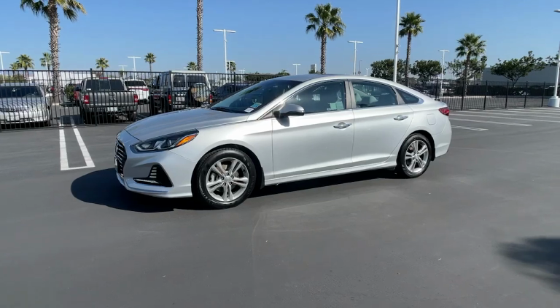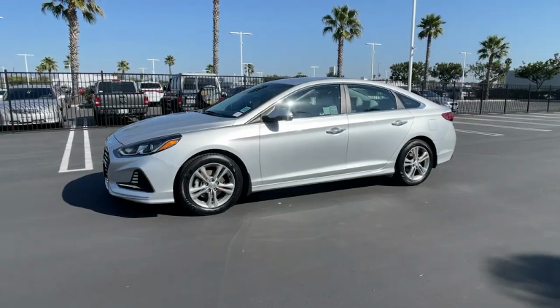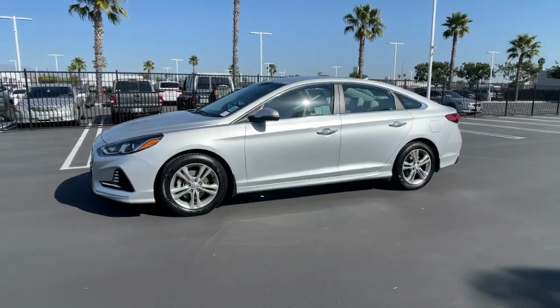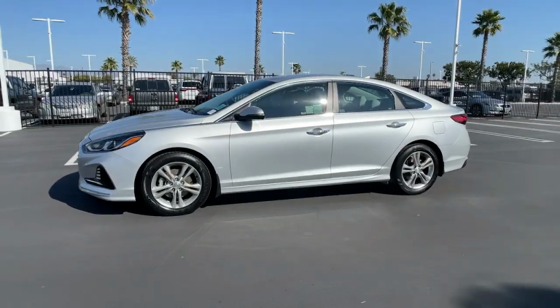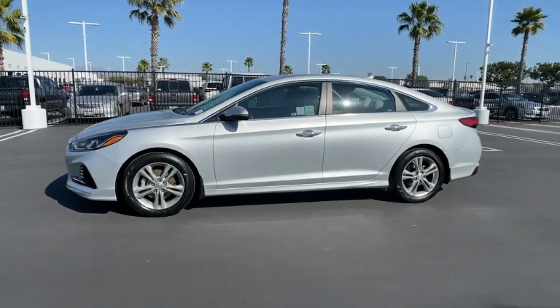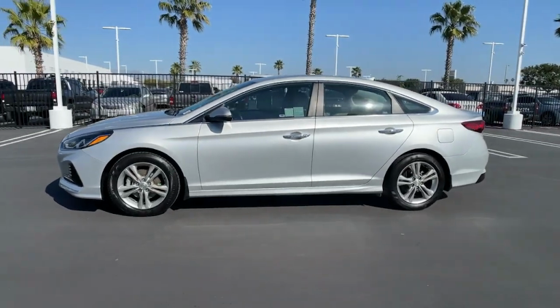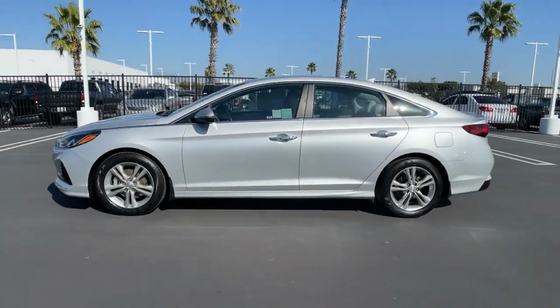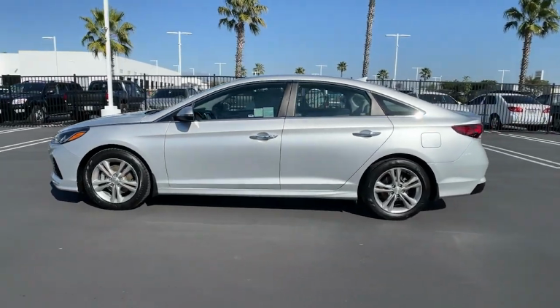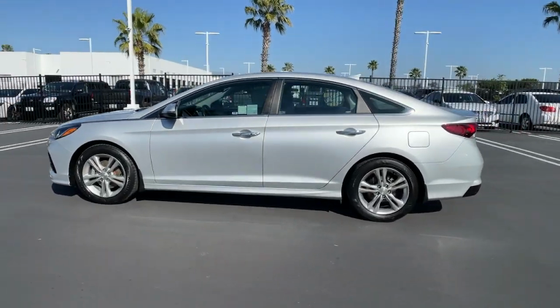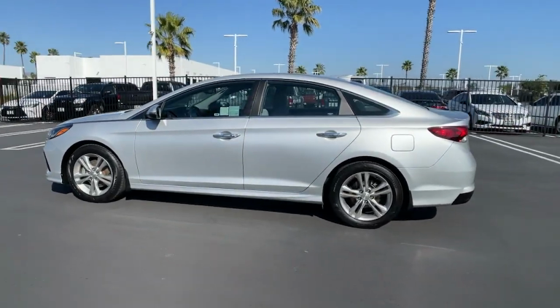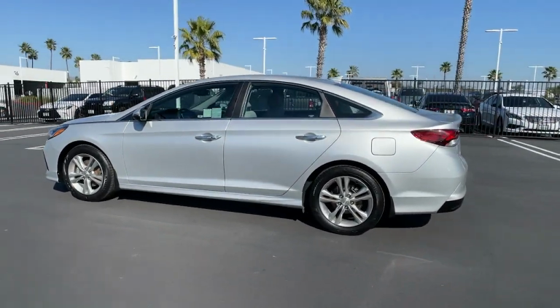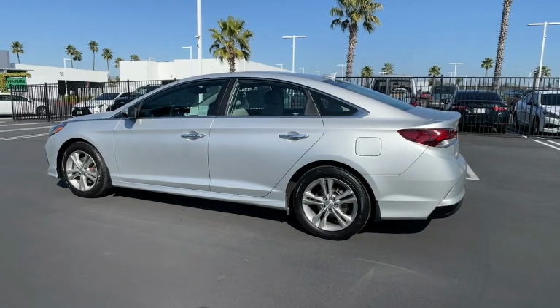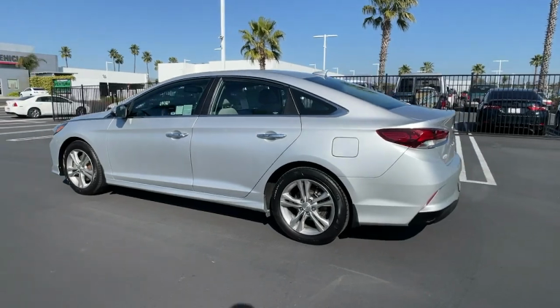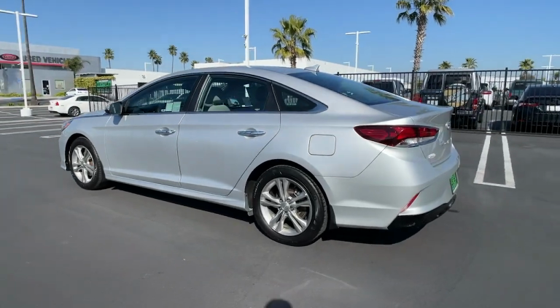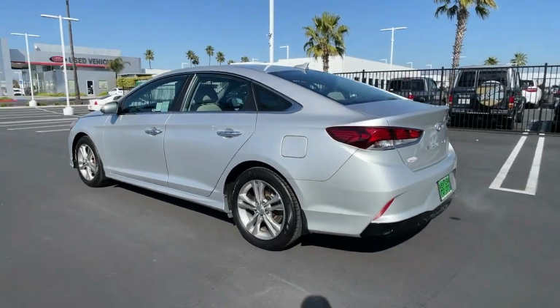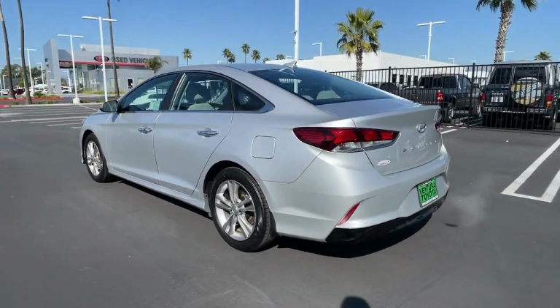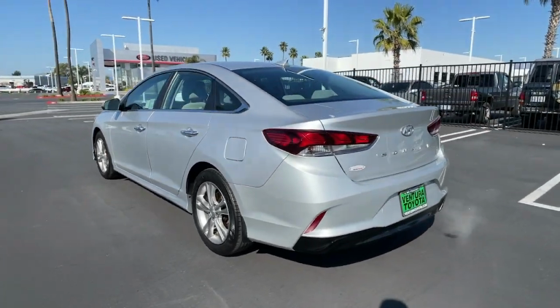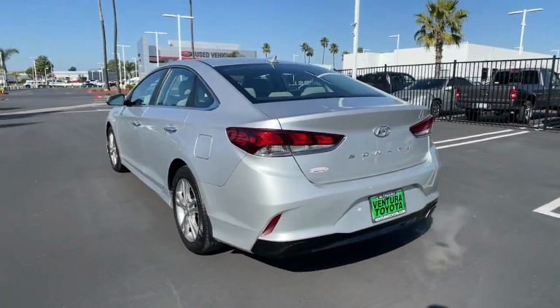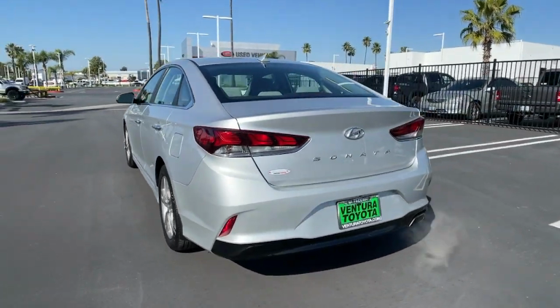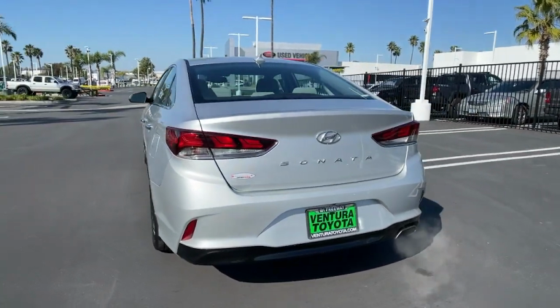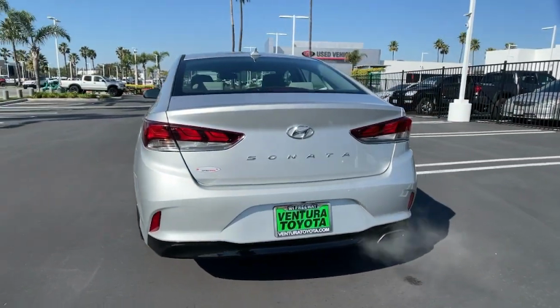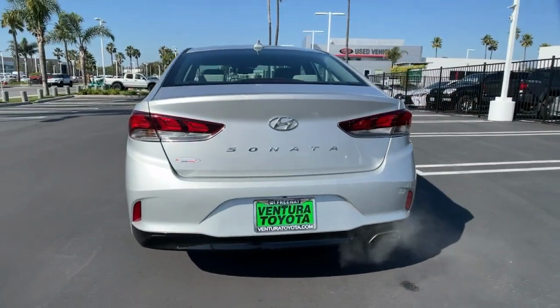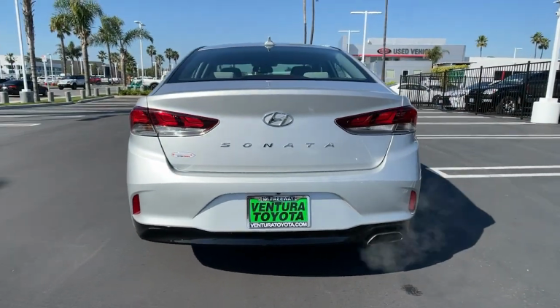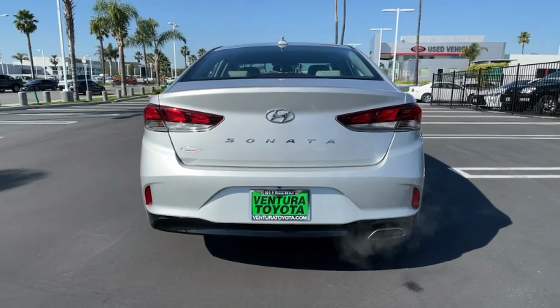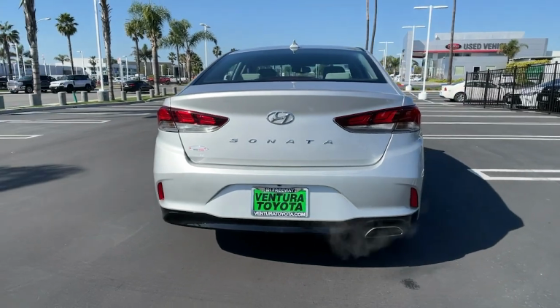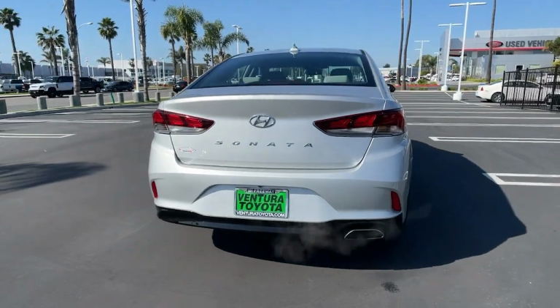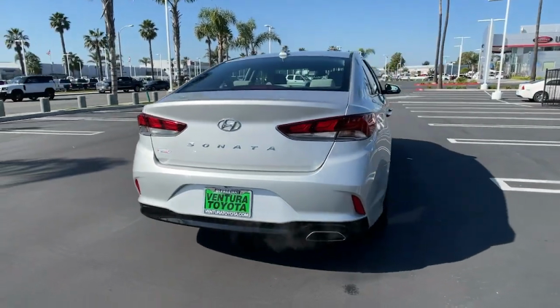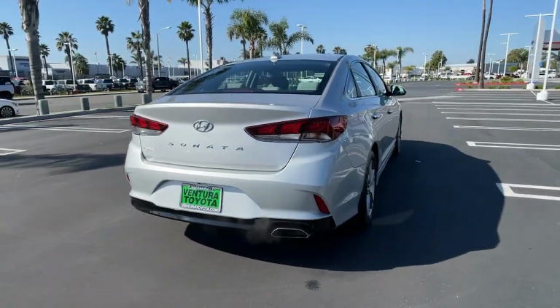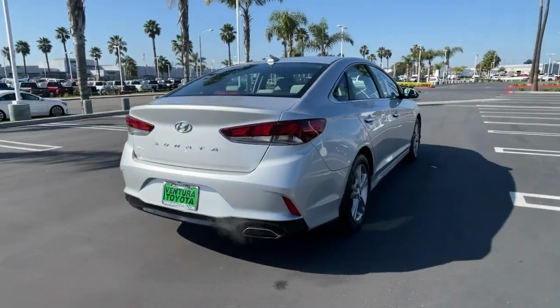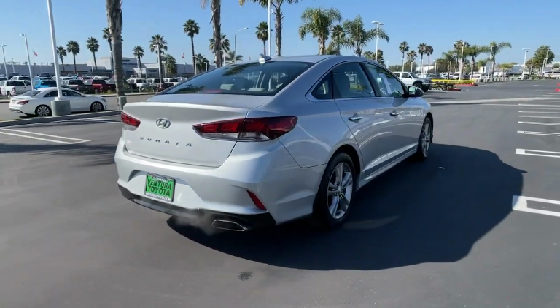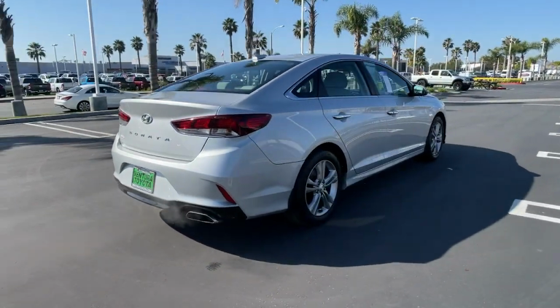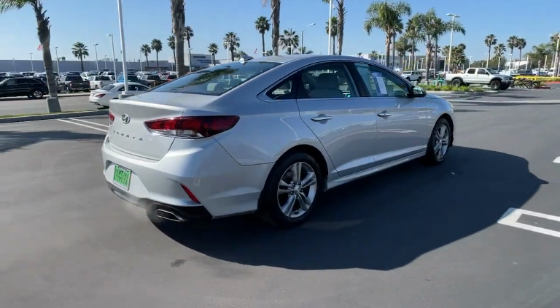Picture yourself in the 2018 Hyundai Sonata. This vehicle still has fewer than 80,000 miles on the clock, so it won't last long. Get the best of quality, comfort, and convenience in this family-friendly Sonata.